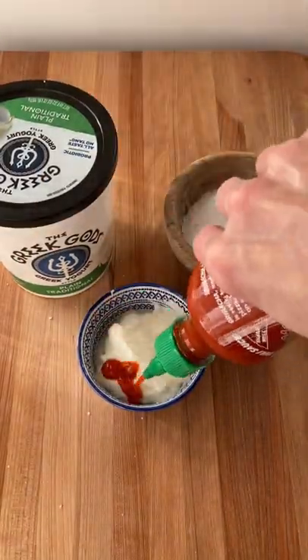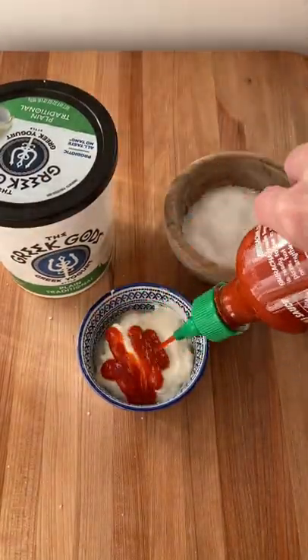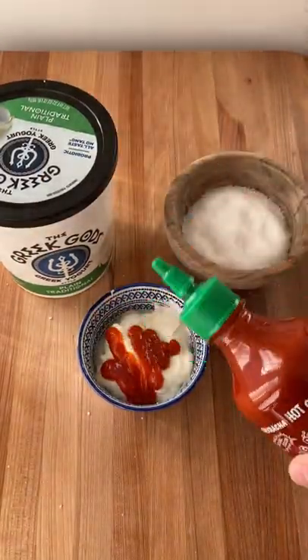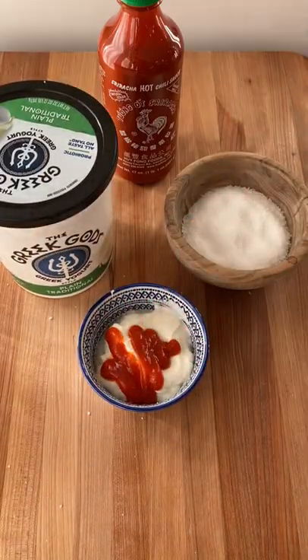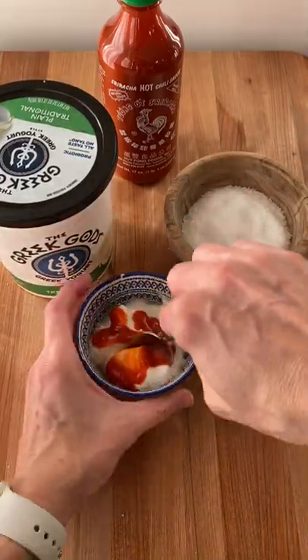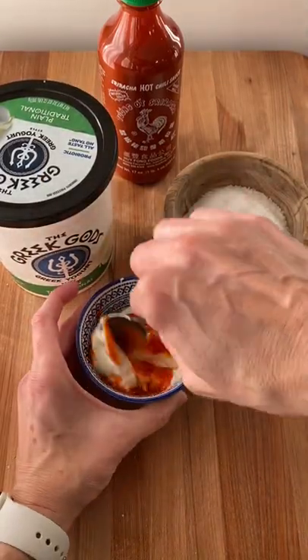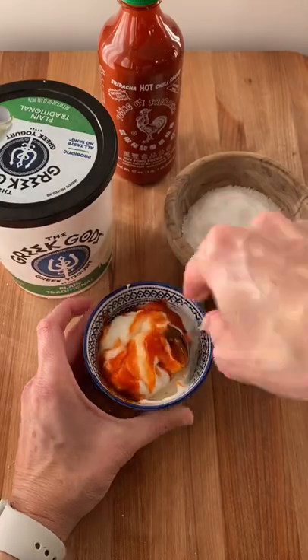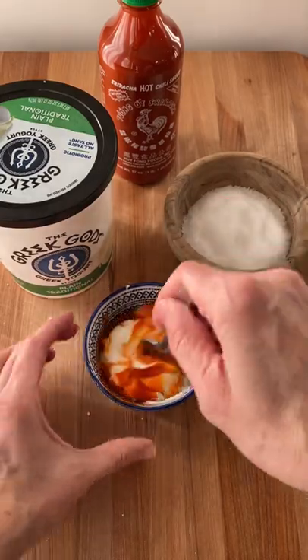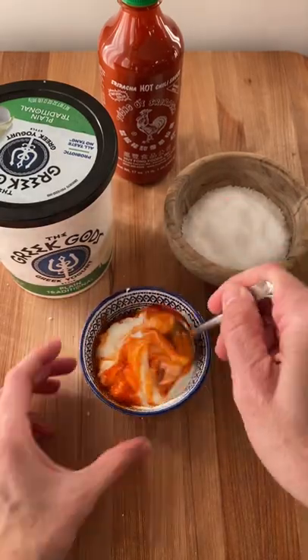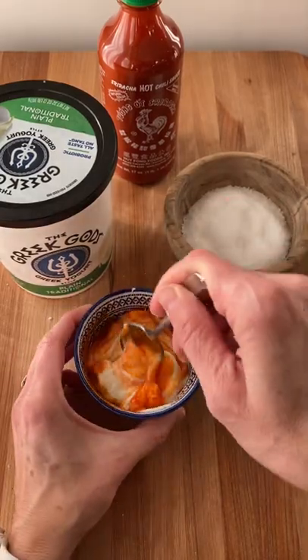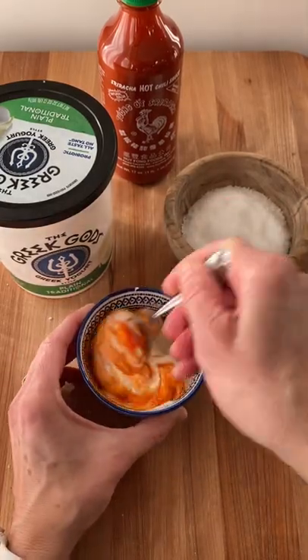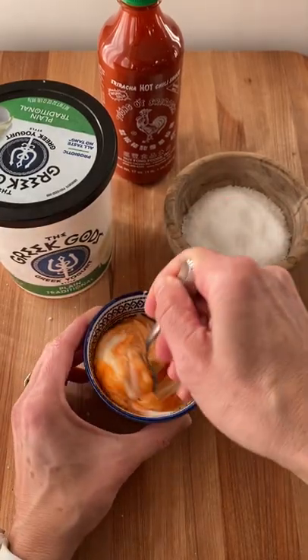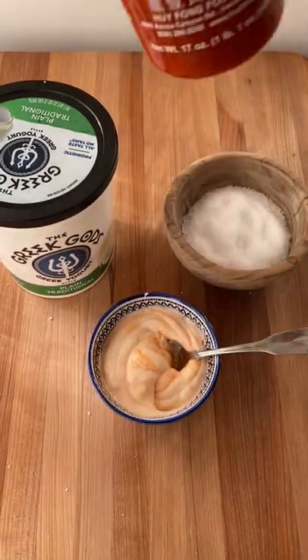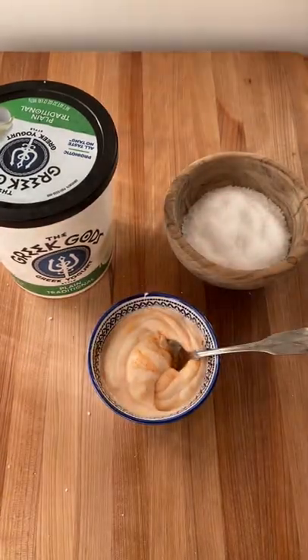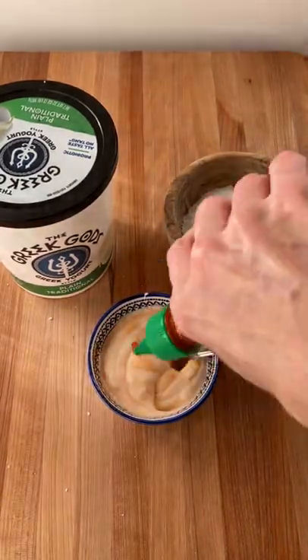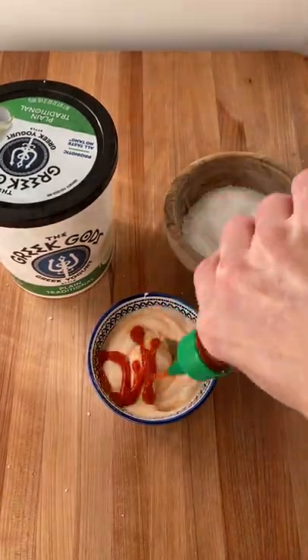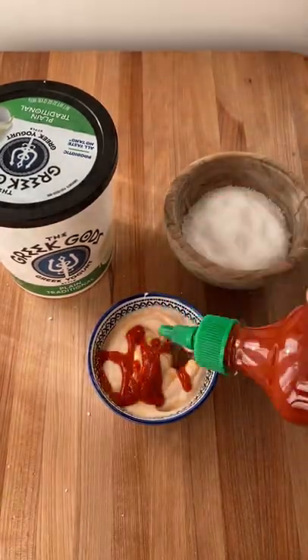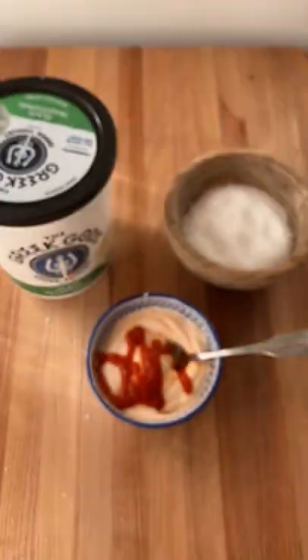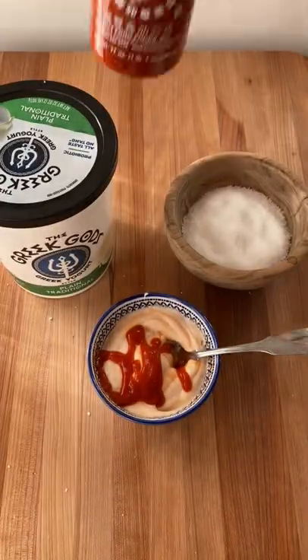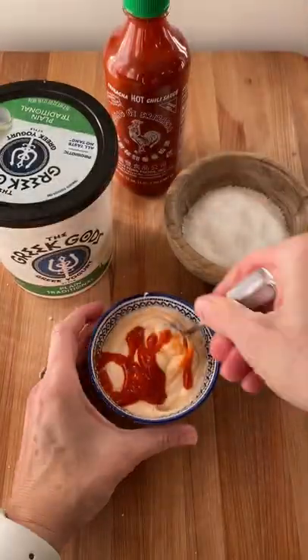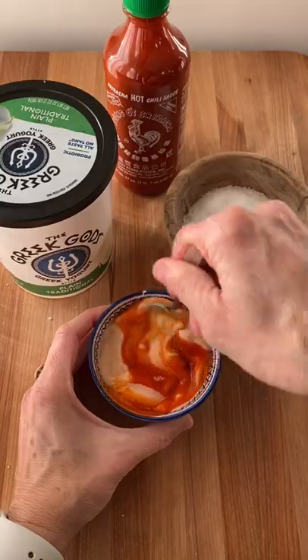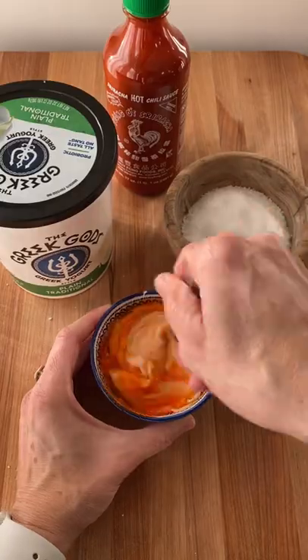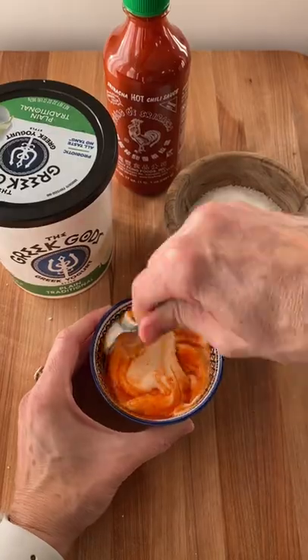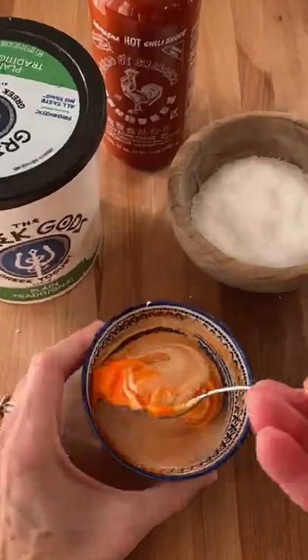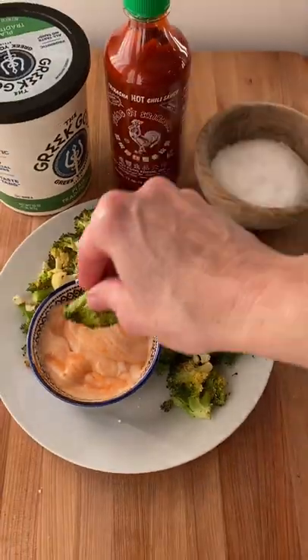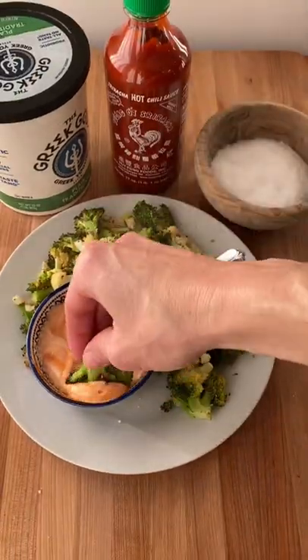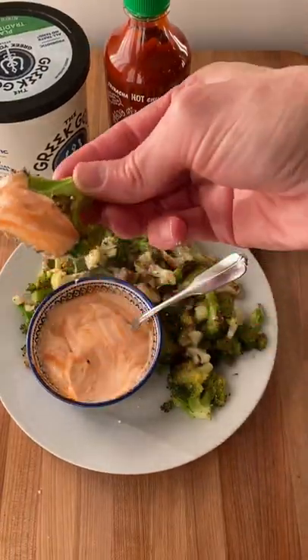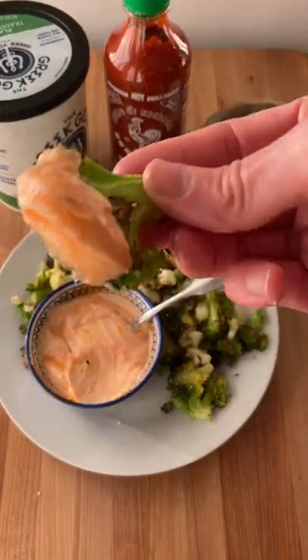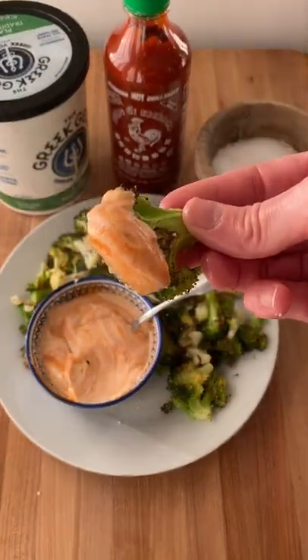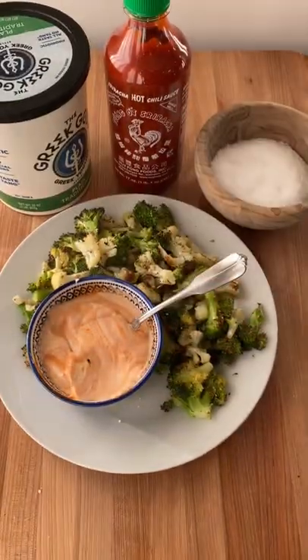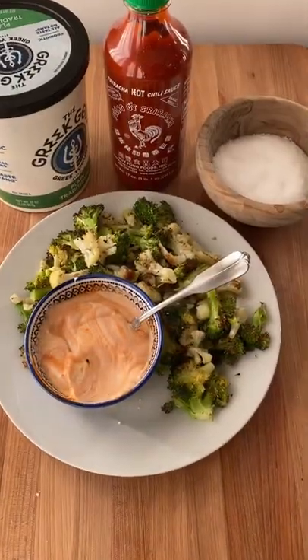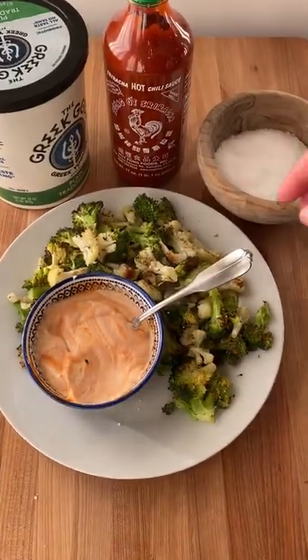Start with some Greek yogurt. Add salt and sriracha and stir that around. If you like it spicy, add a little more sriracha. Stir that around and then serve with your roasted broccoli and cauliflower and enjoy.